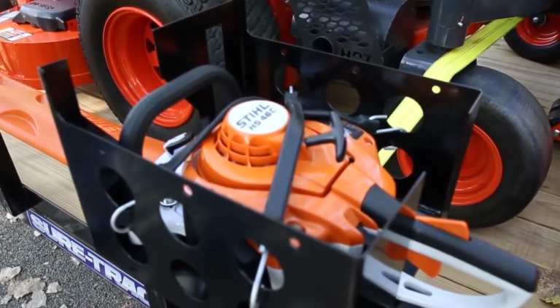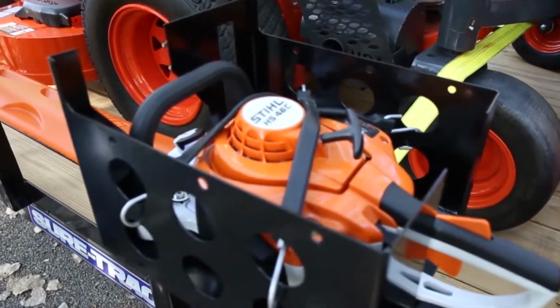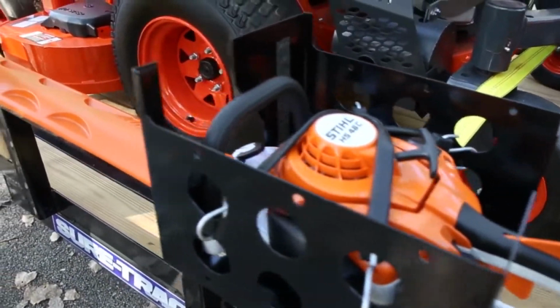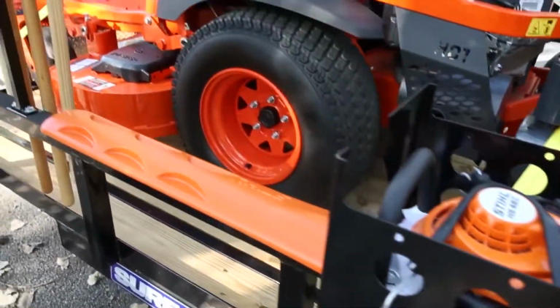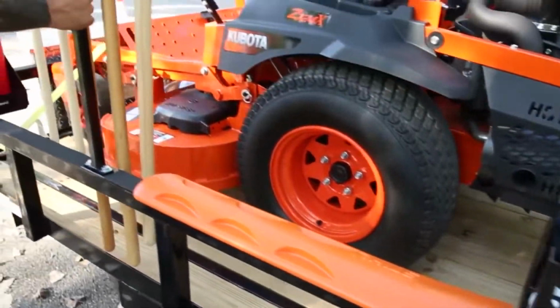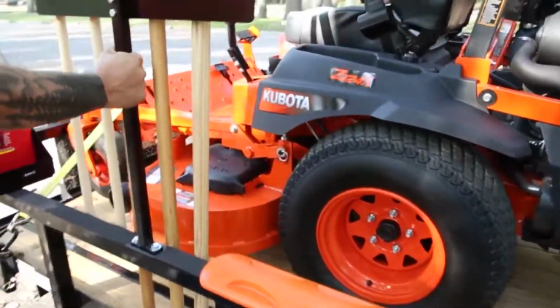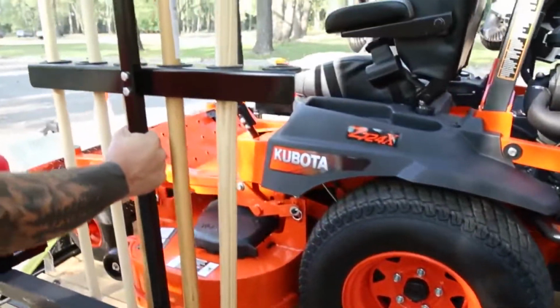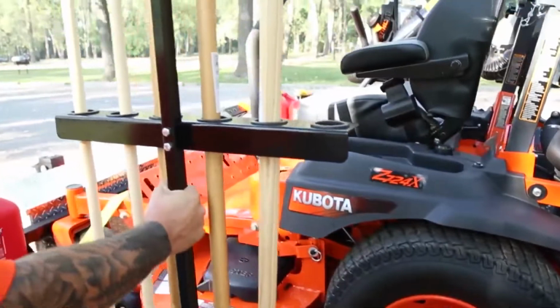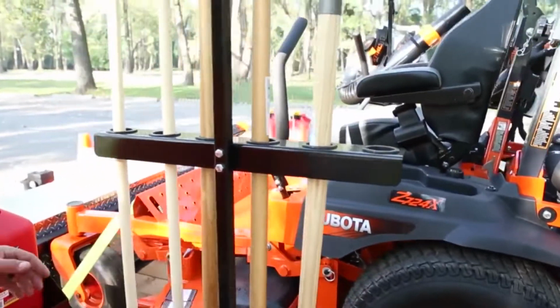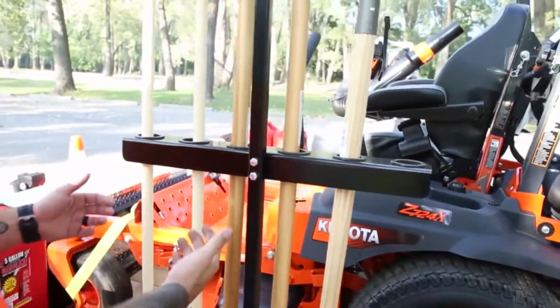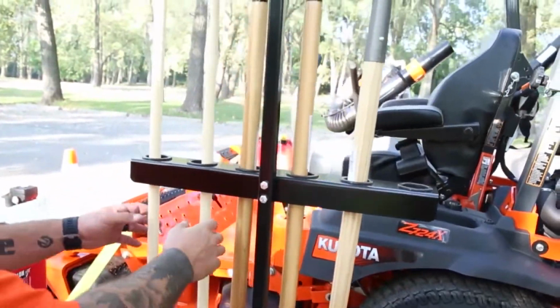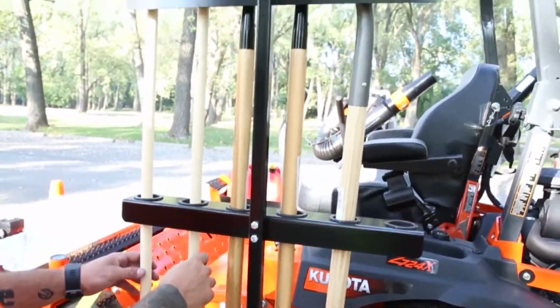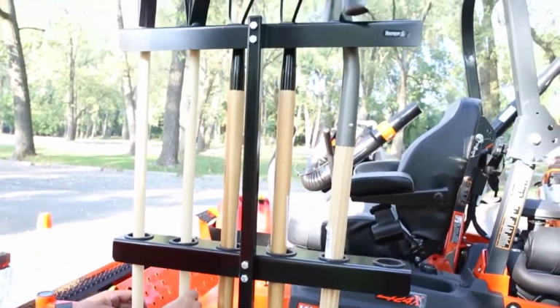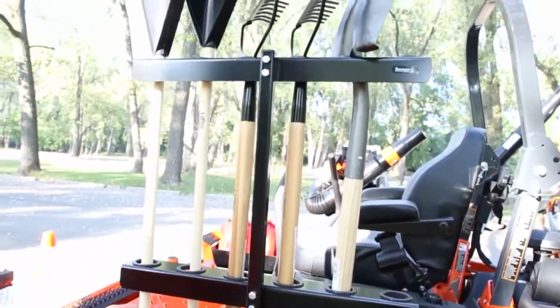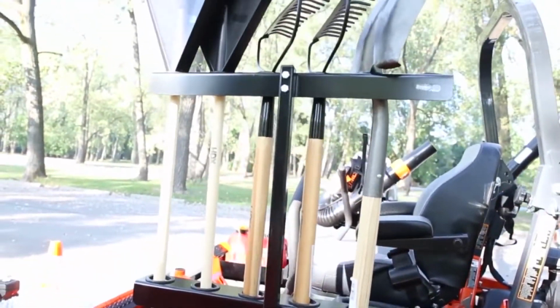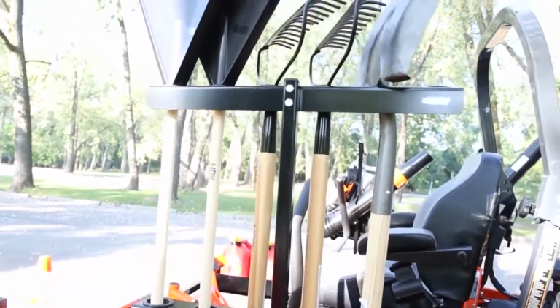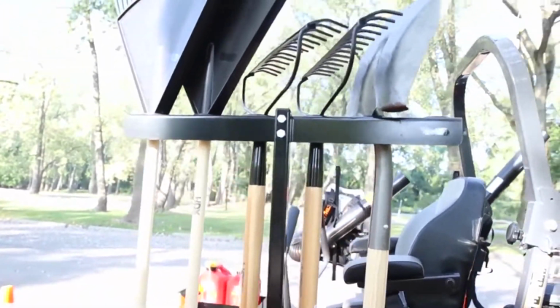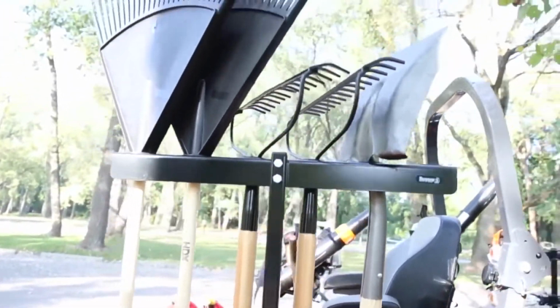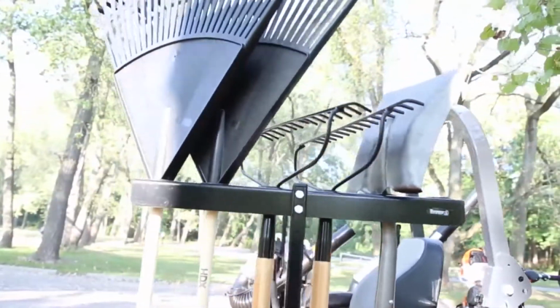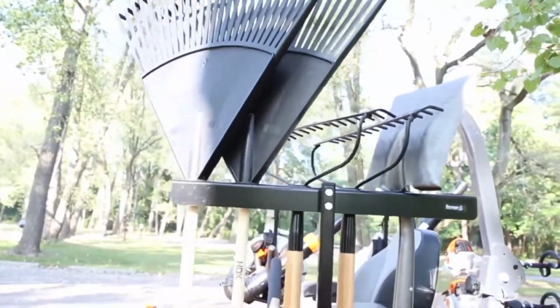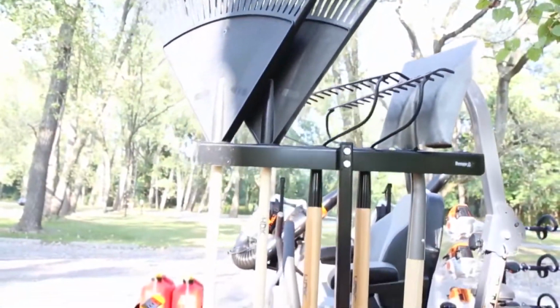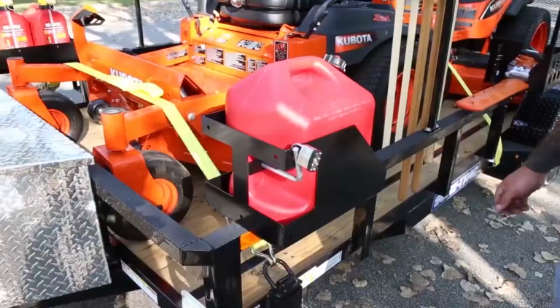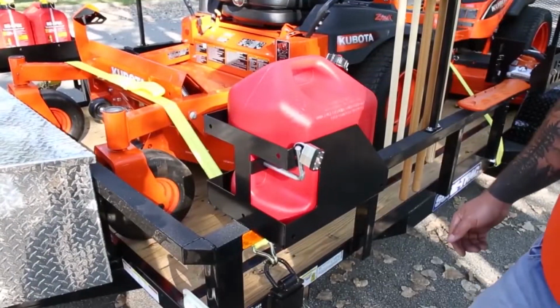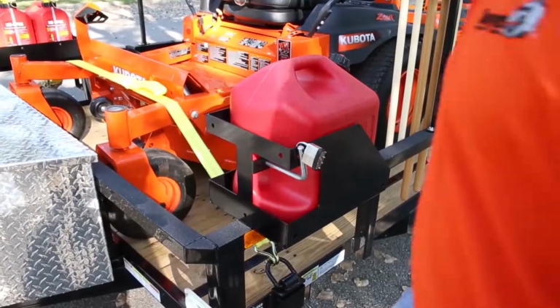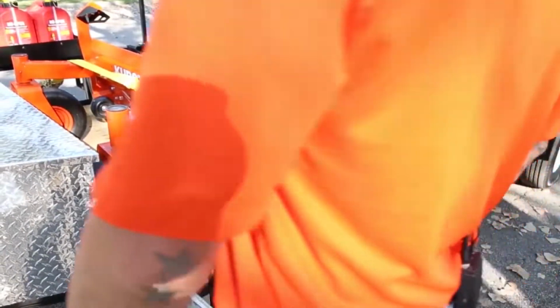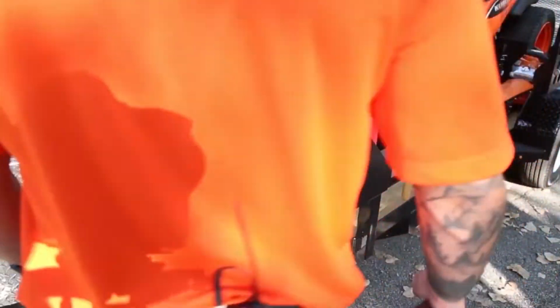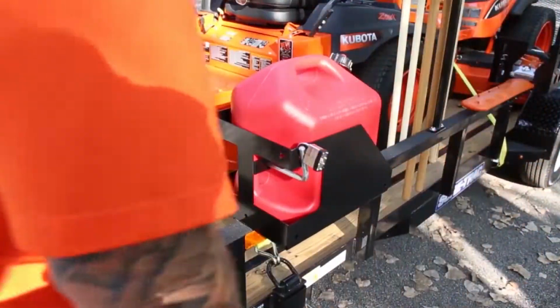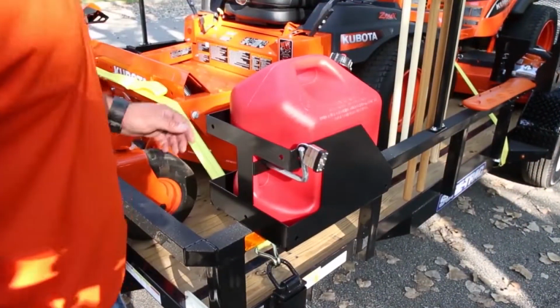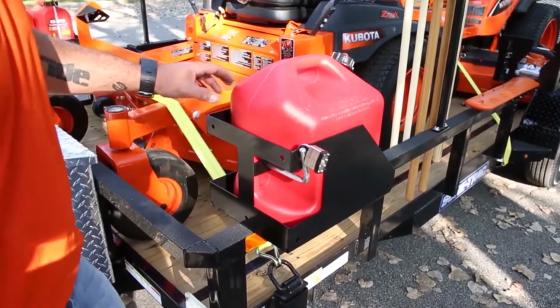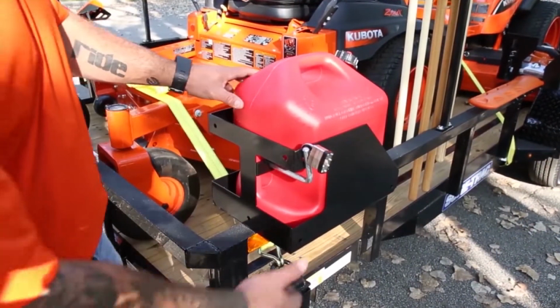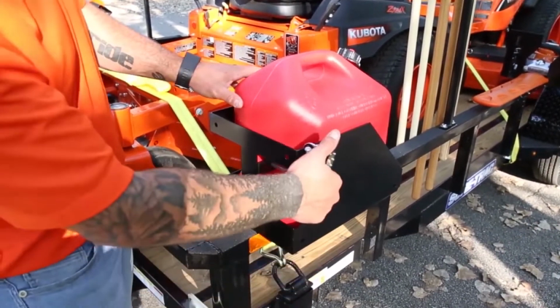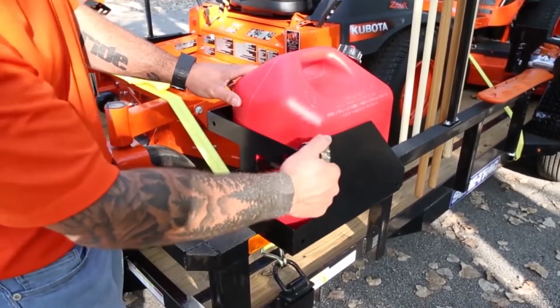Up front here is our vertical hand tool rack — just a great way to keep your hand tools secure and out of the way. Over here at the front corner is our five-gallon lockable gas can rack.